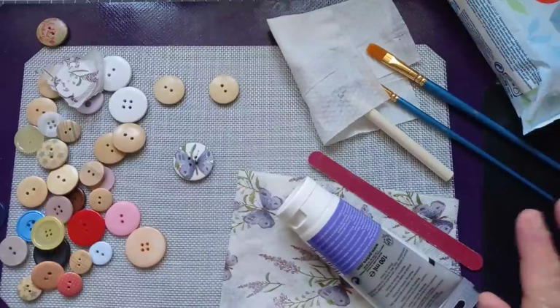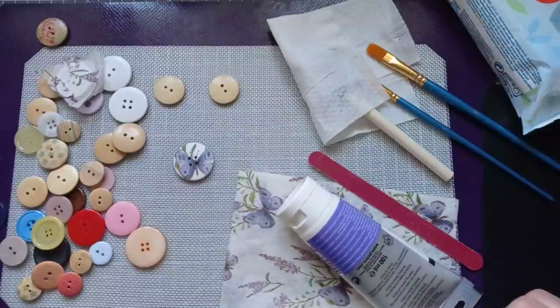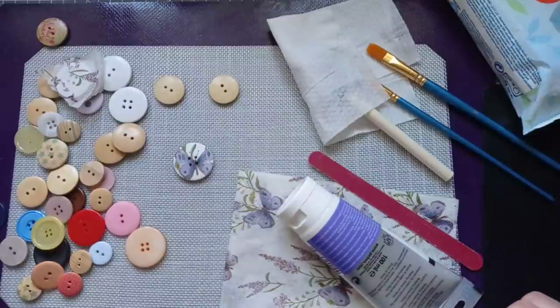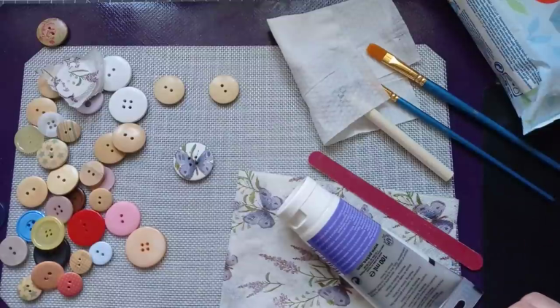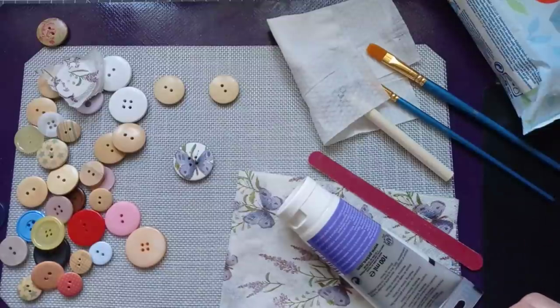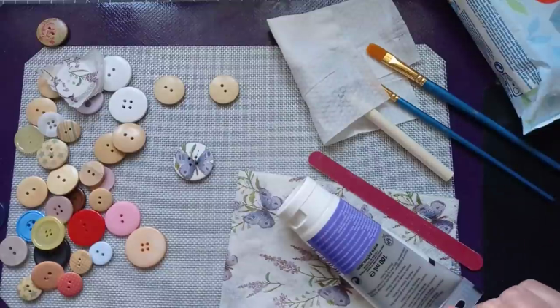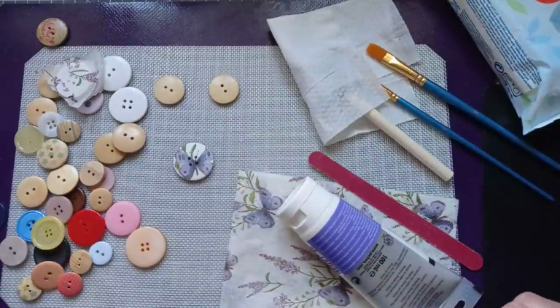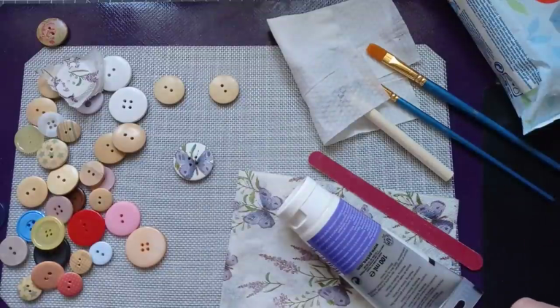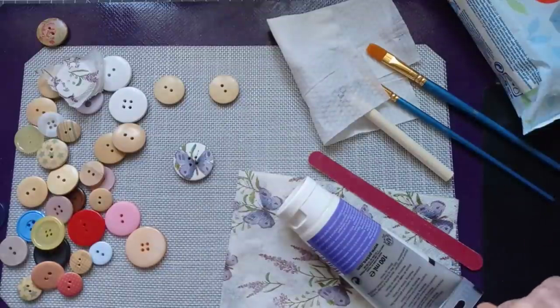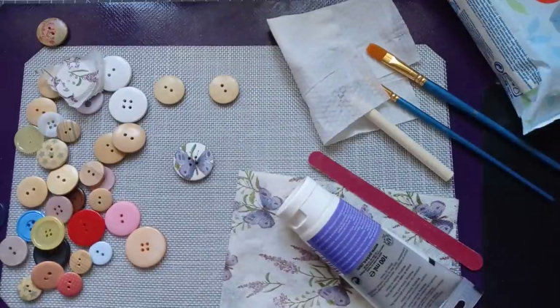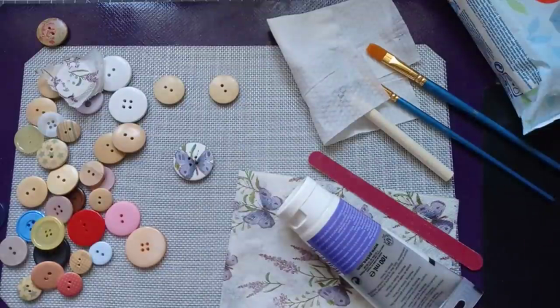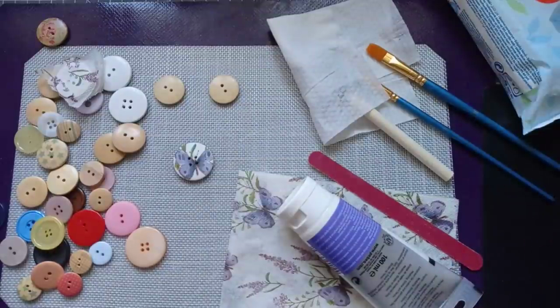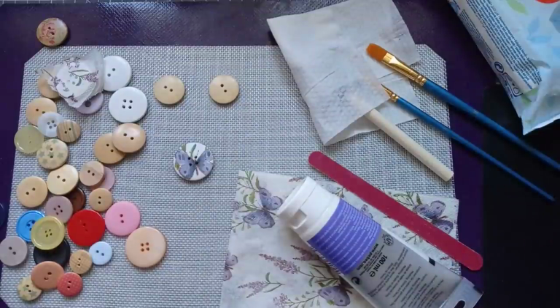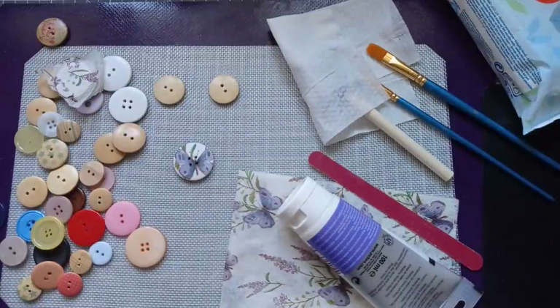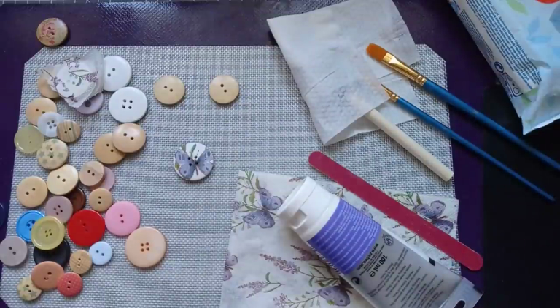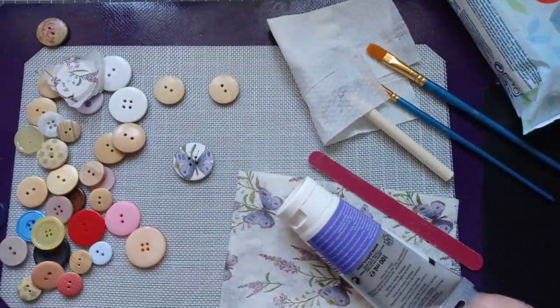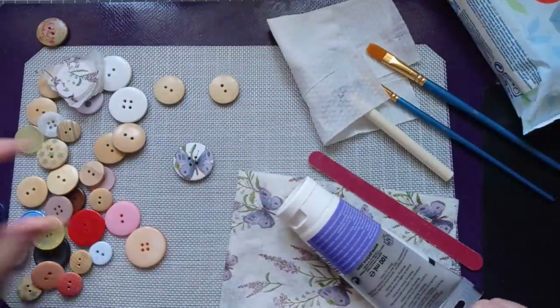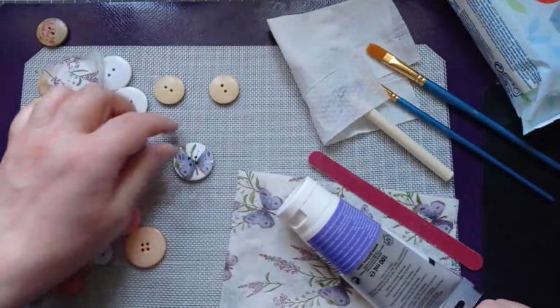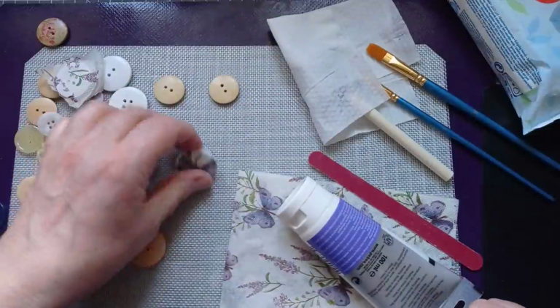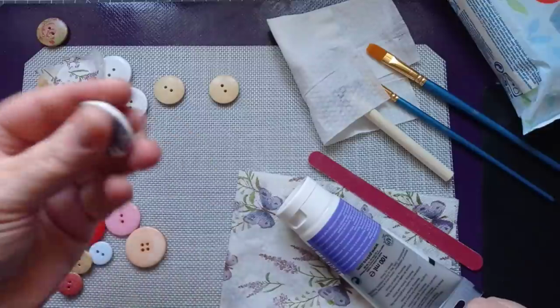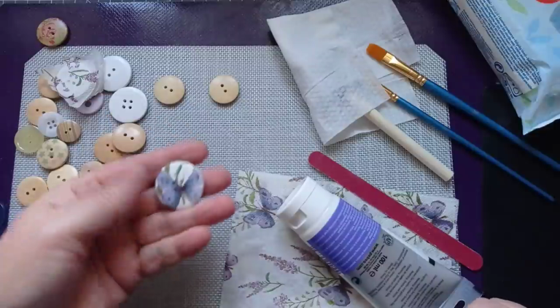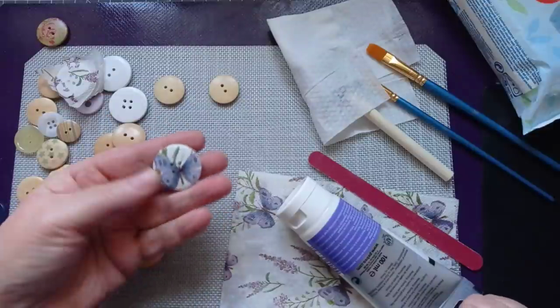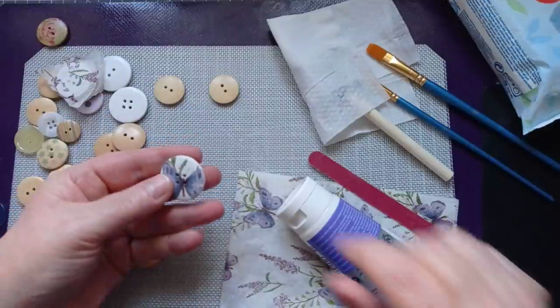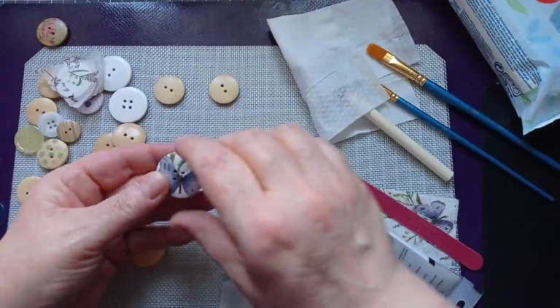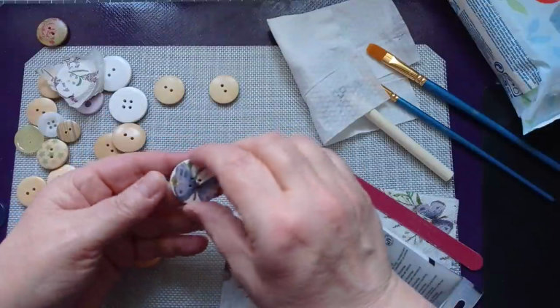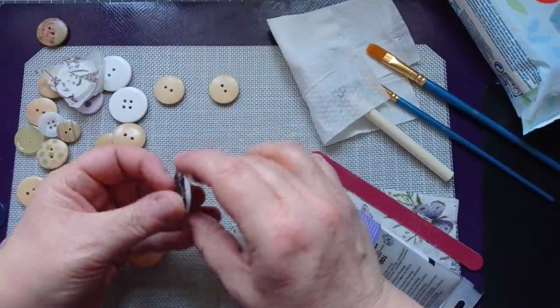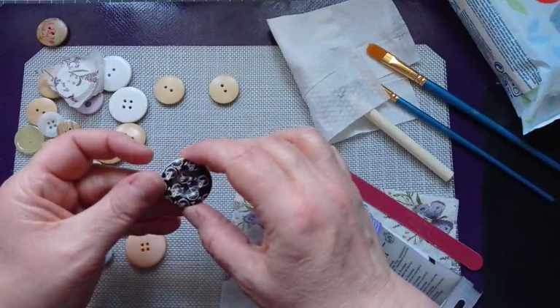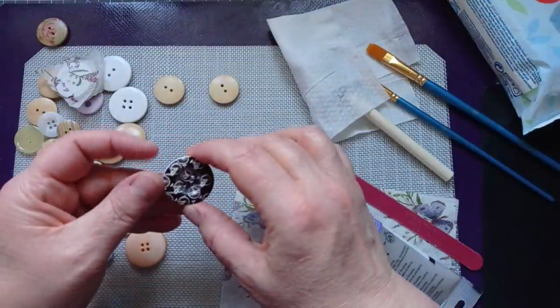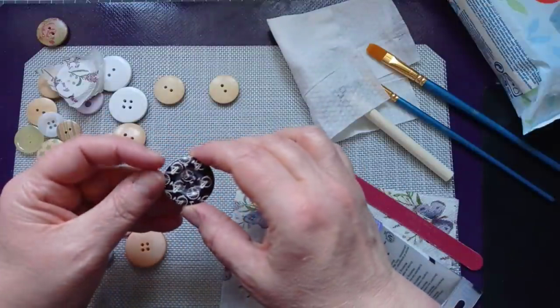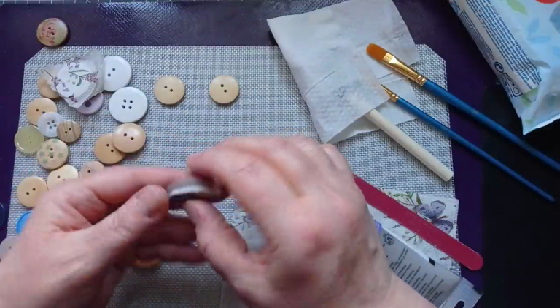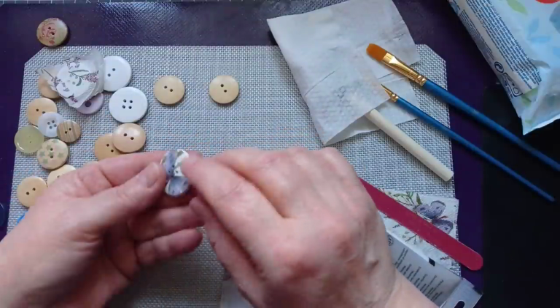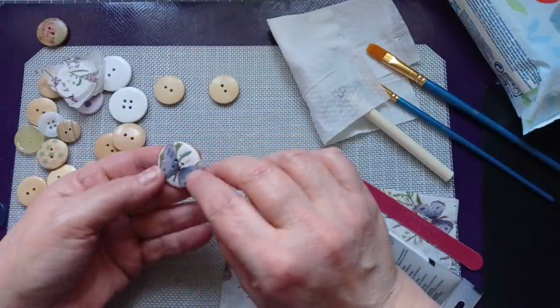Hello everyone, it's Julie from Camellia Crafts Designs. Welcome and welcome back.